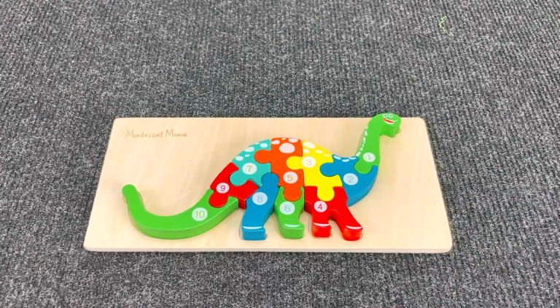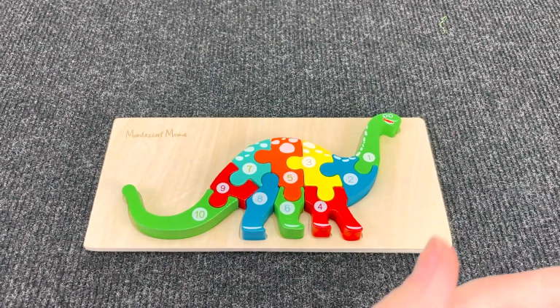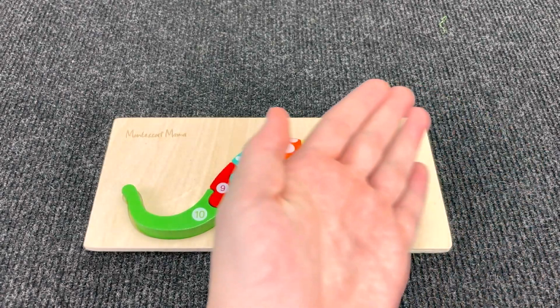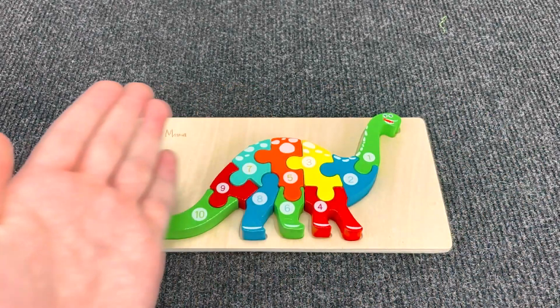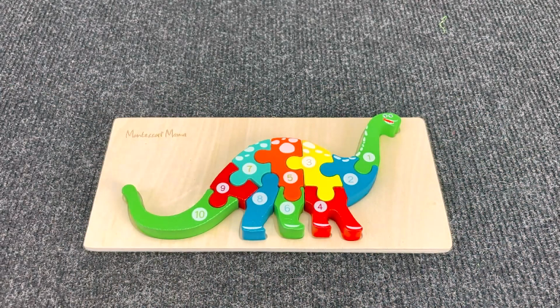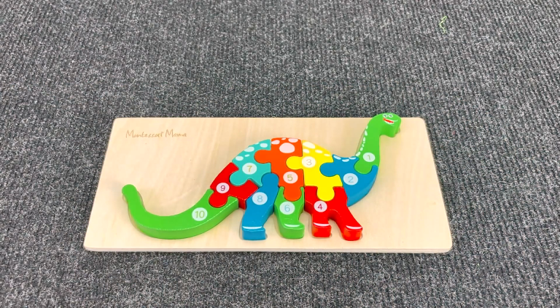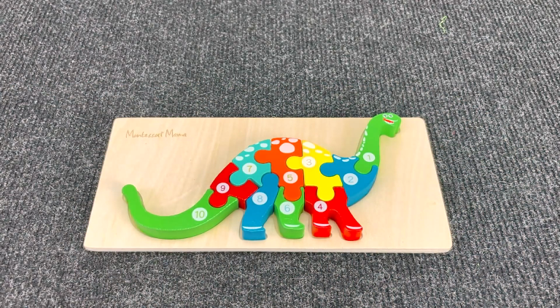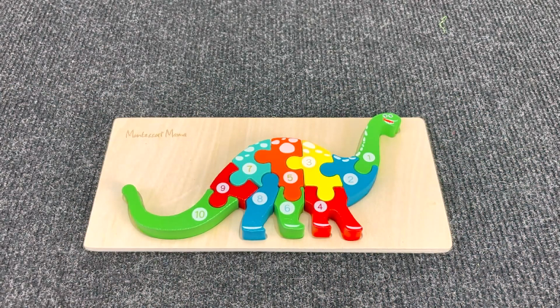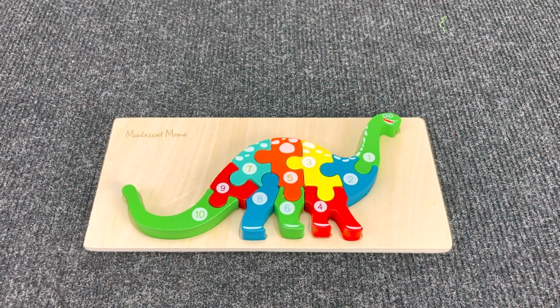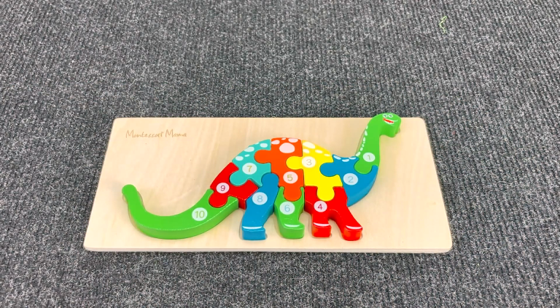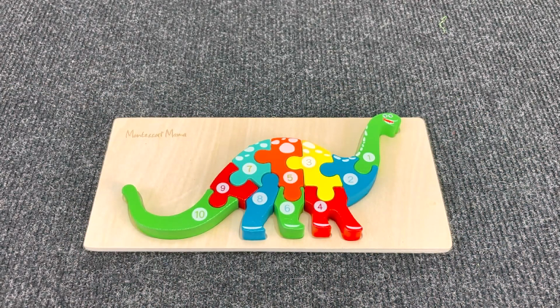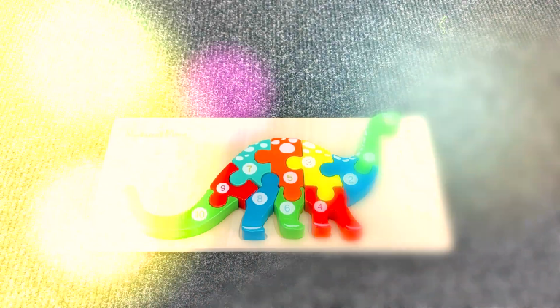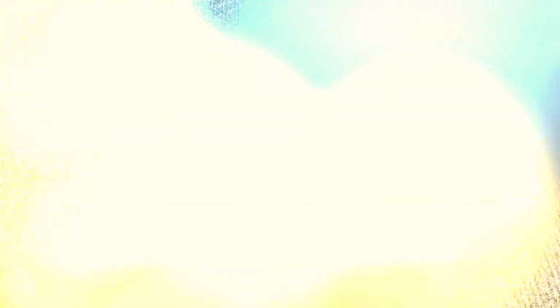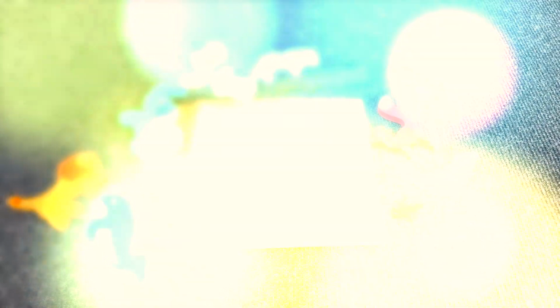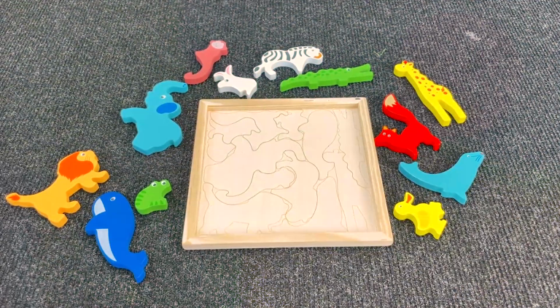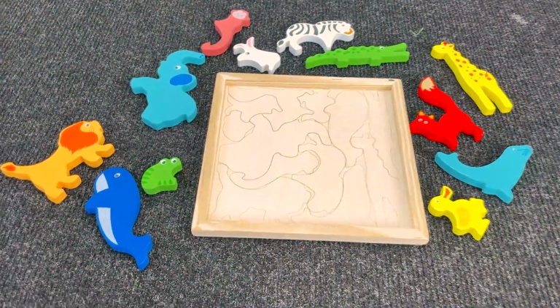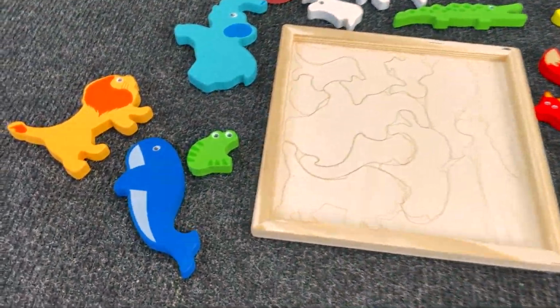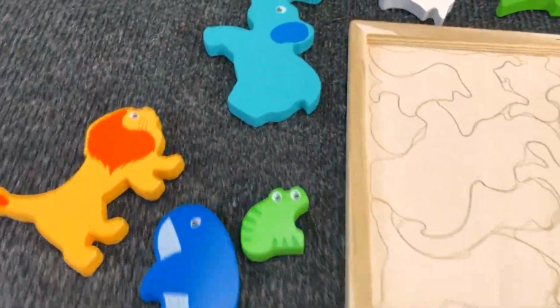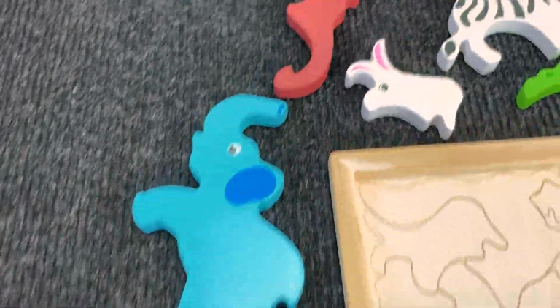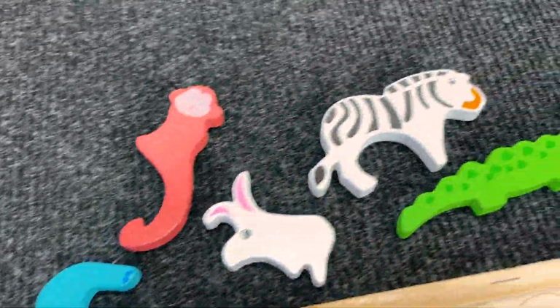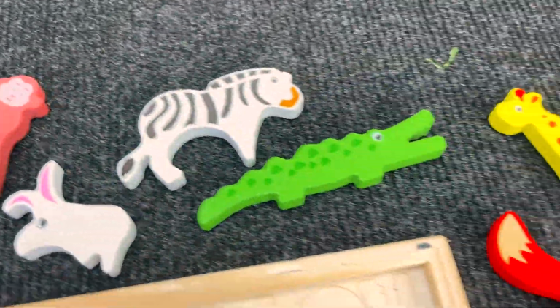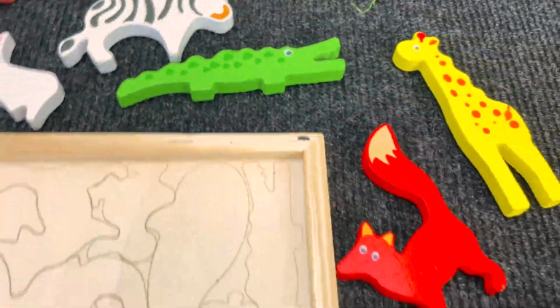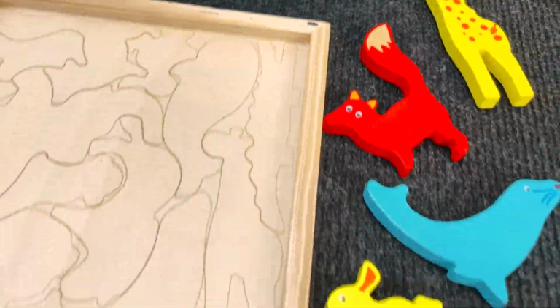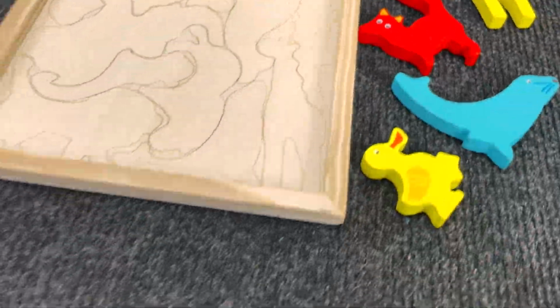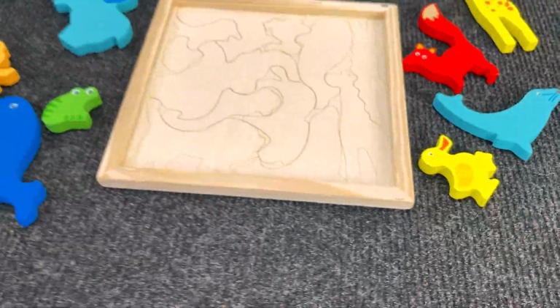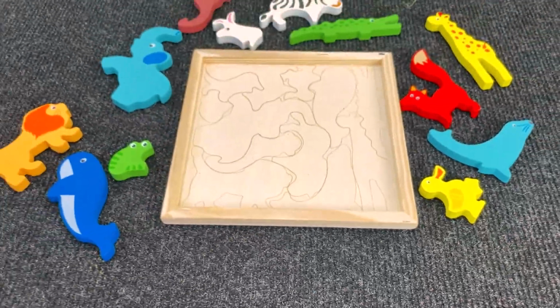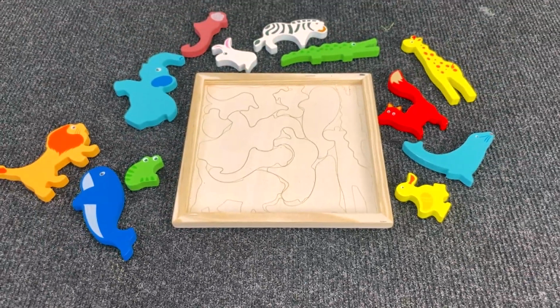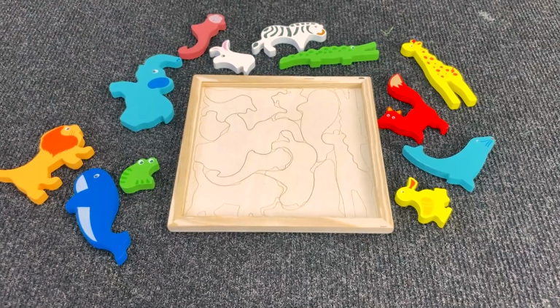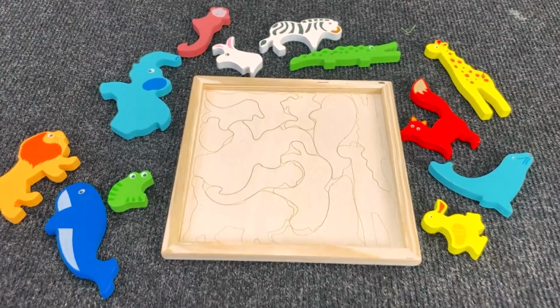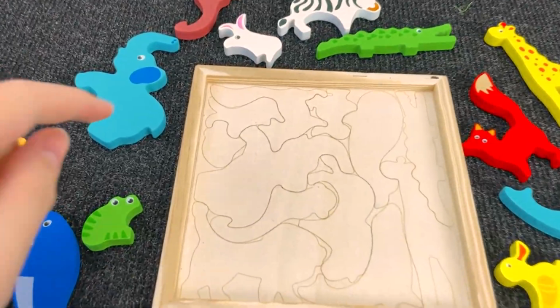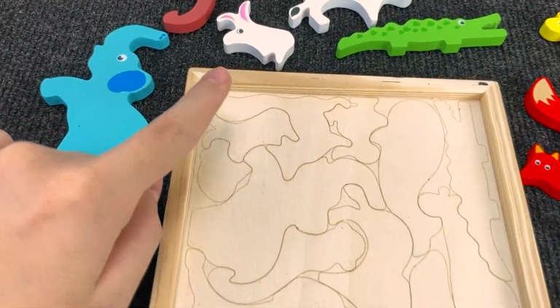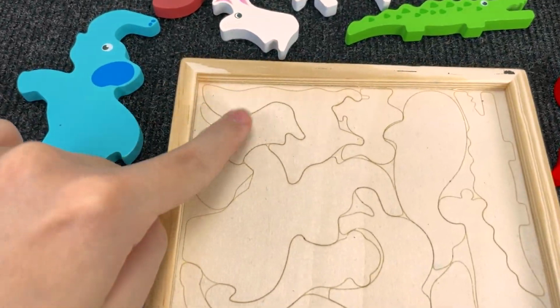Wow! We found all the pieces of the puzzle! Let's go to the next puzzle. And now we have many animals, and we need to put the animals in the right places. Let's start with this animal.